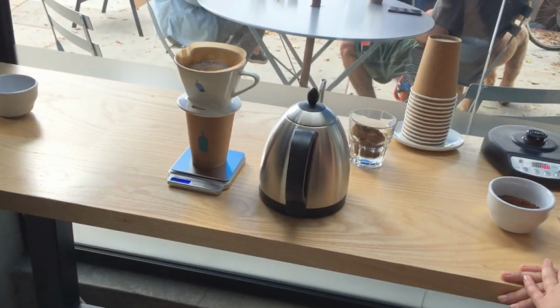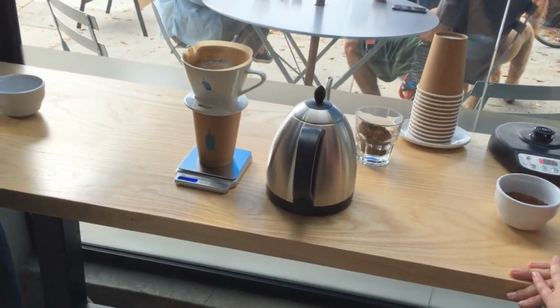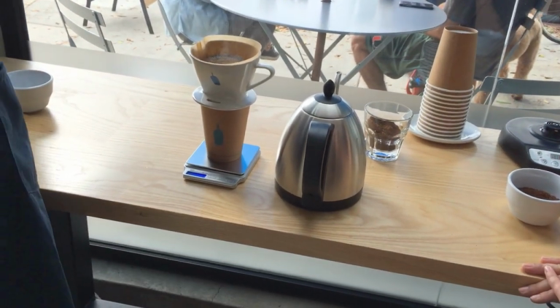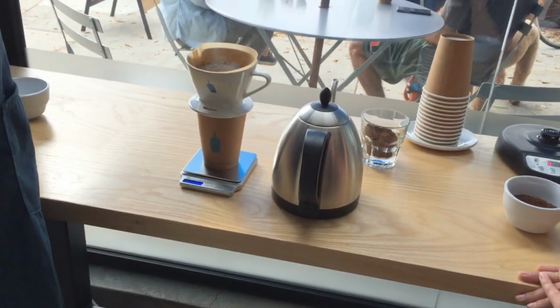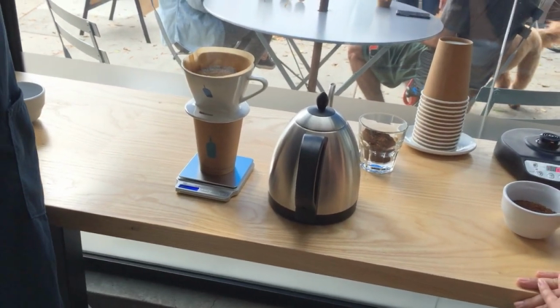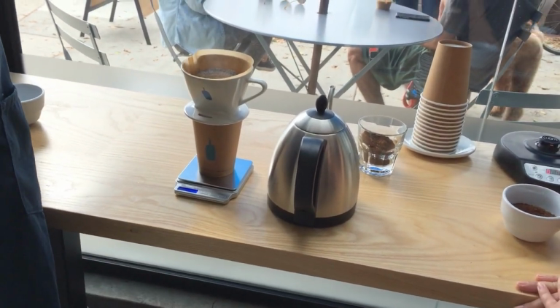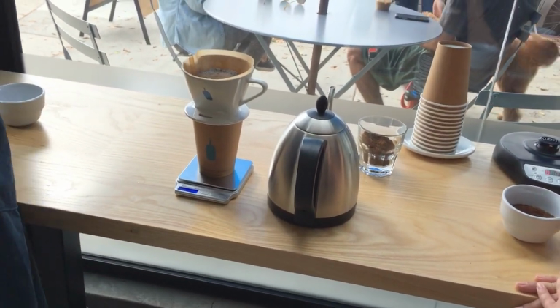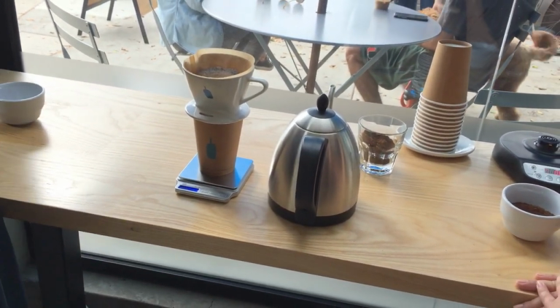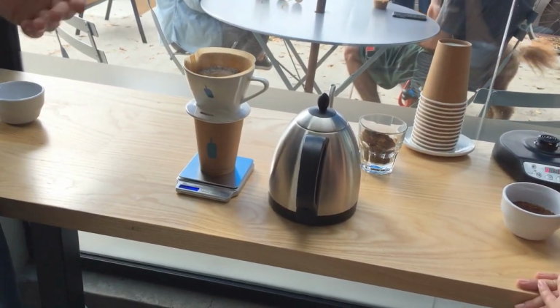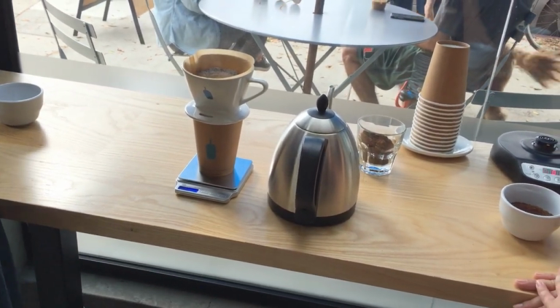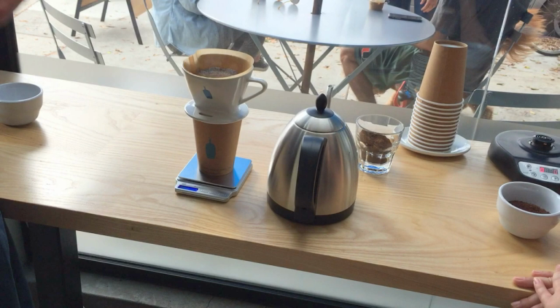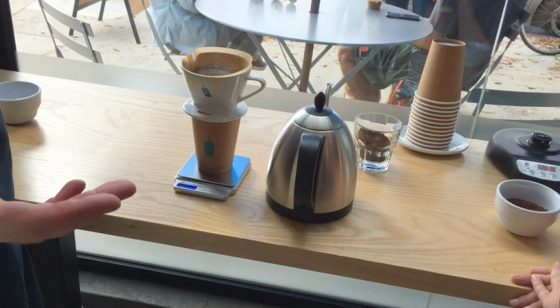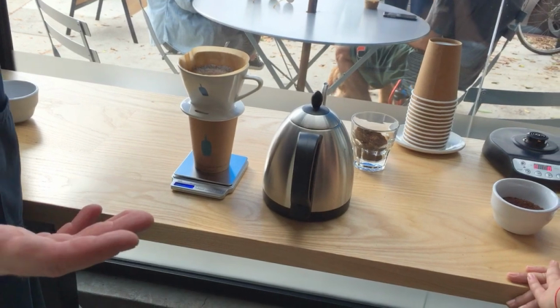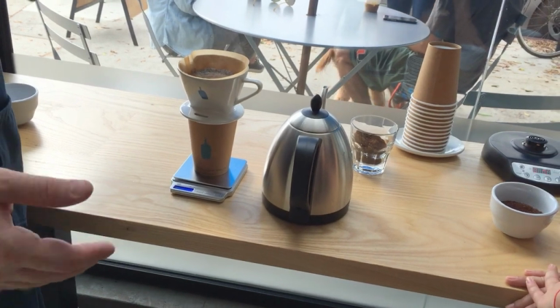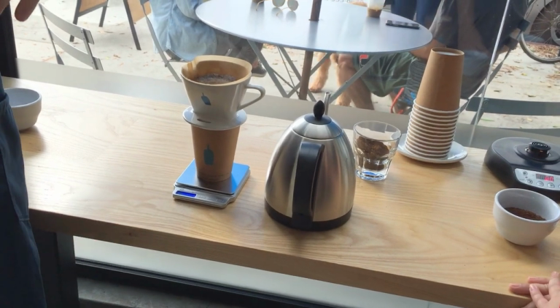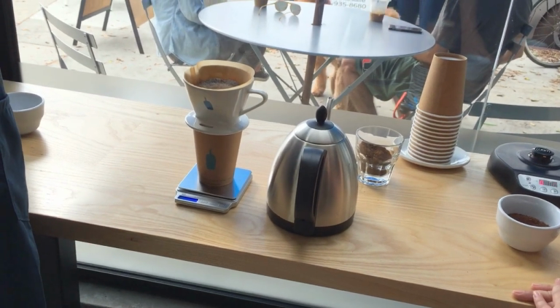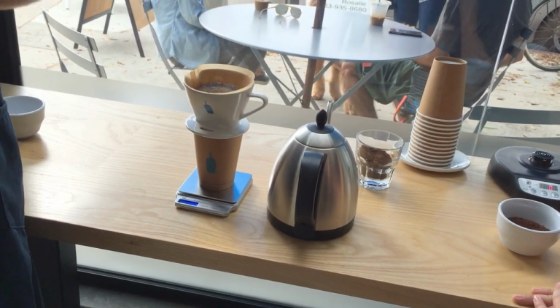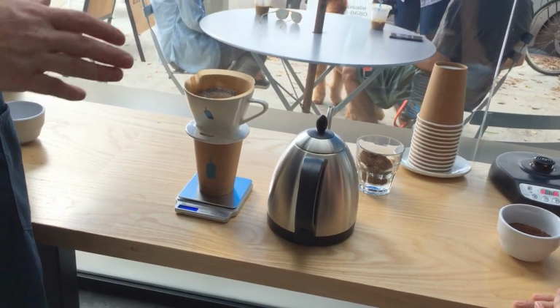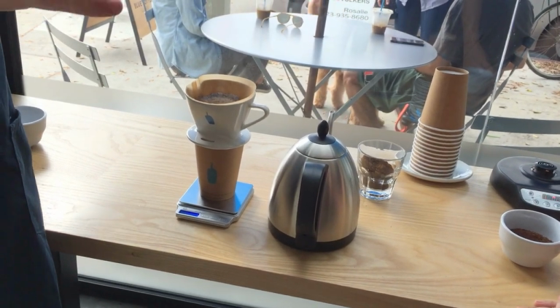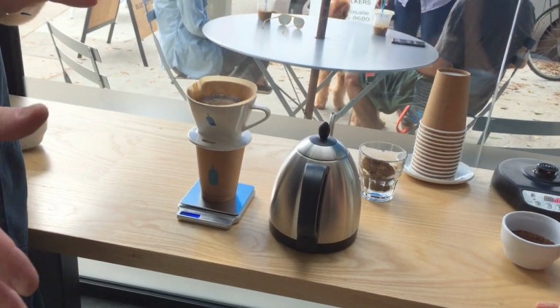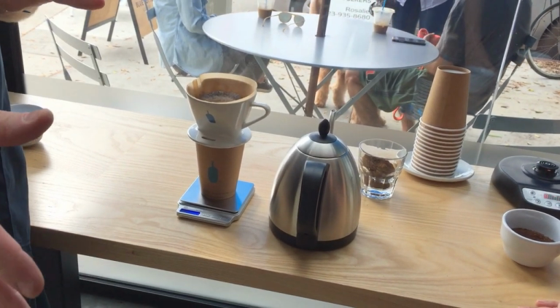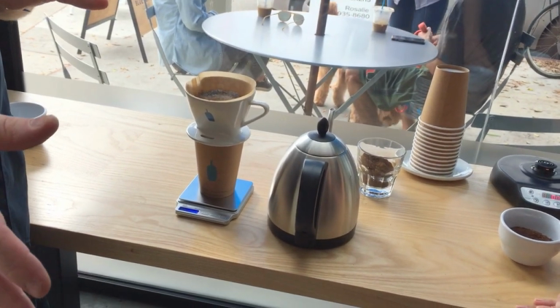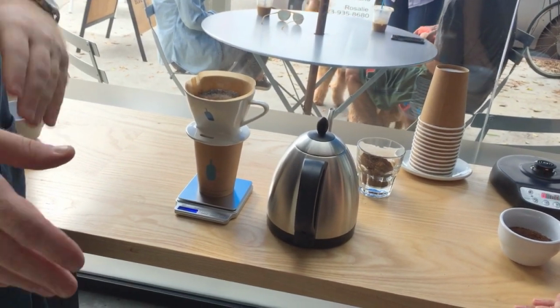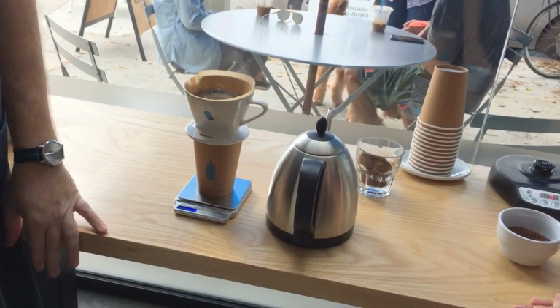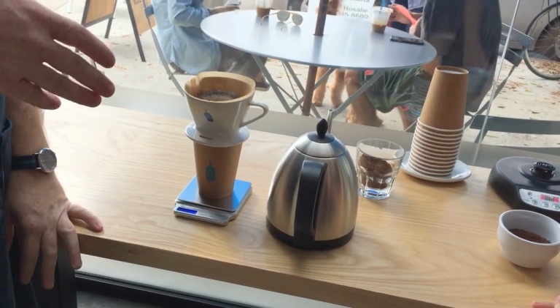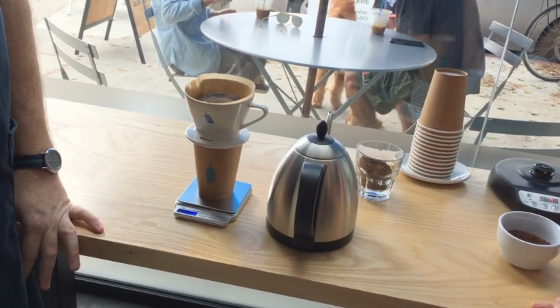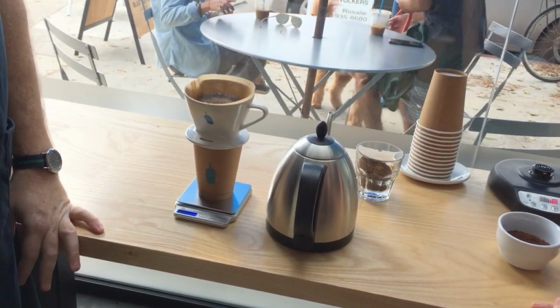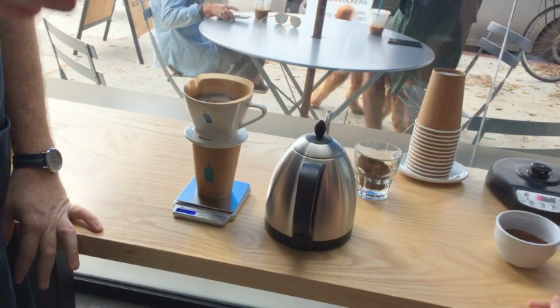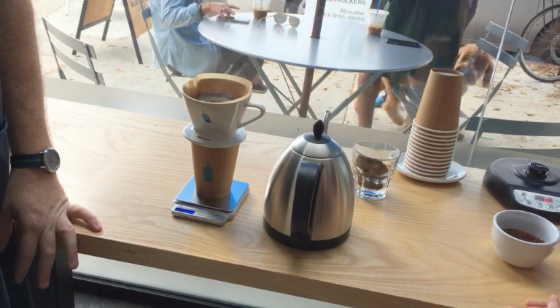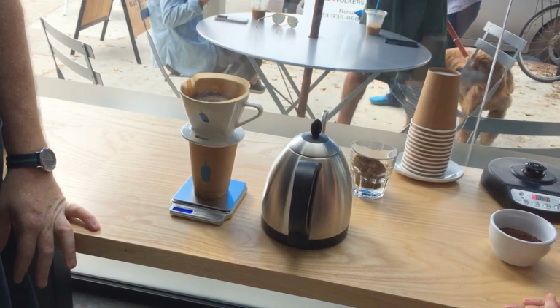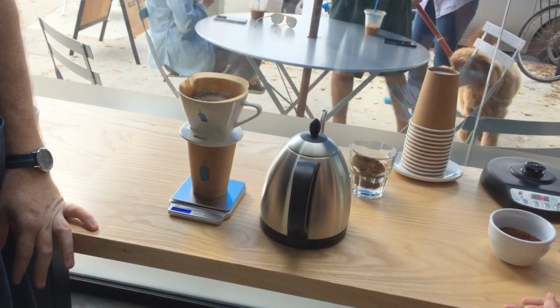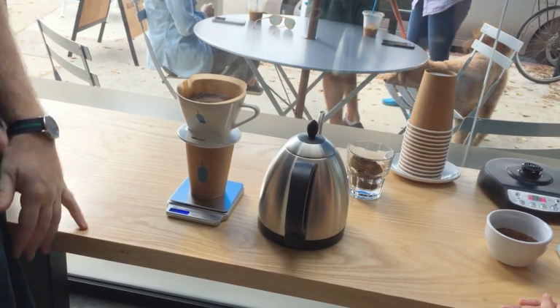So the first phase we poured 60 grams. The second phase we go up to 150, and then from here on out we're just going to add 100 more grams at a time.